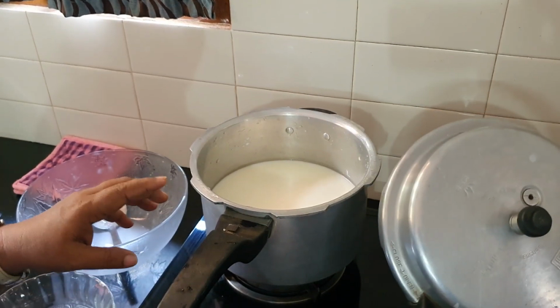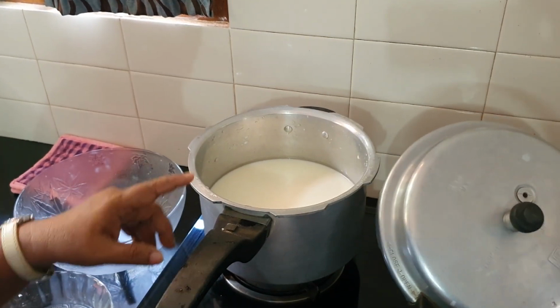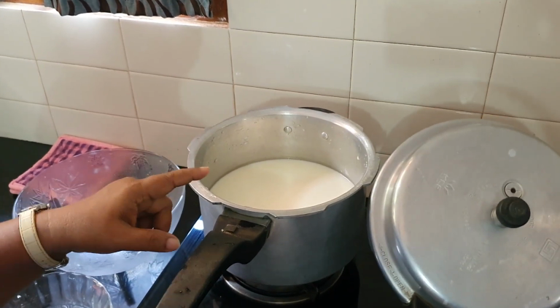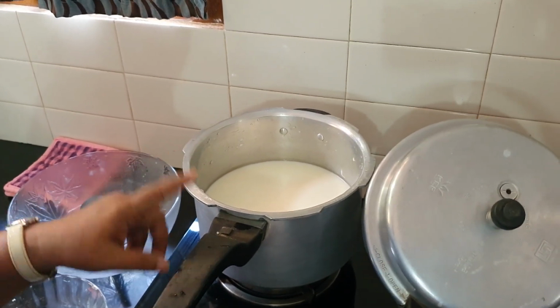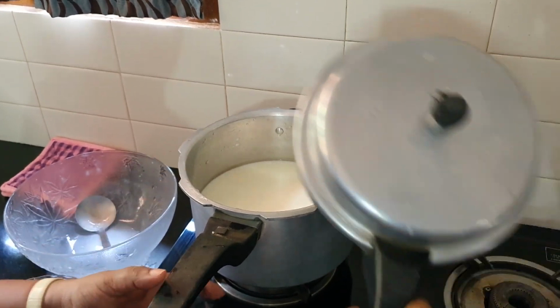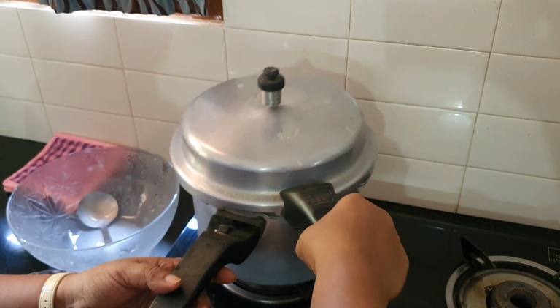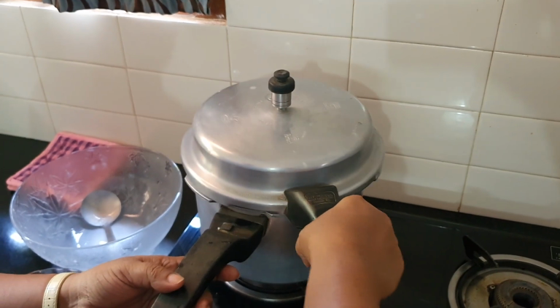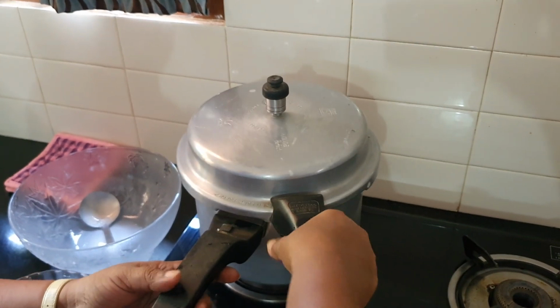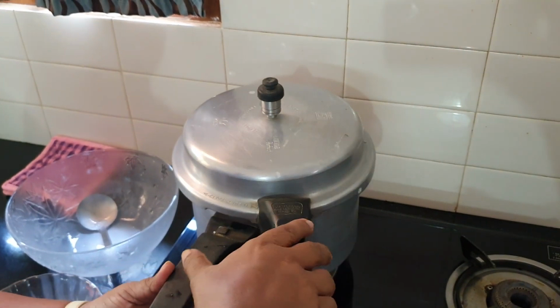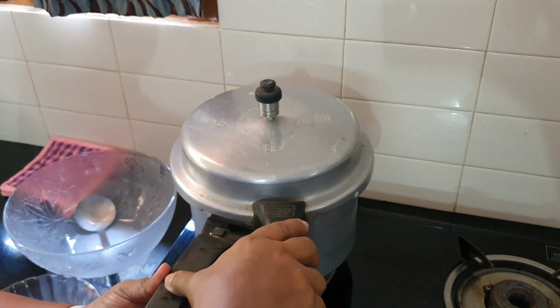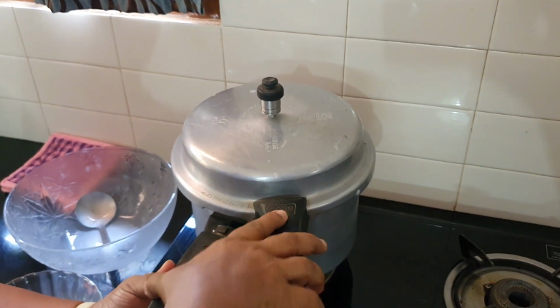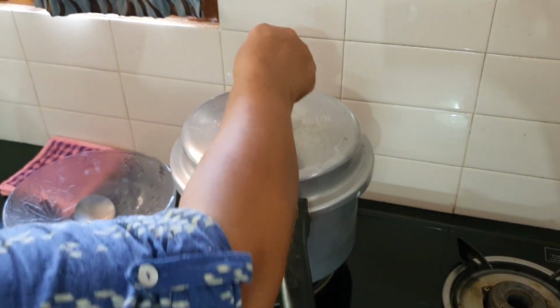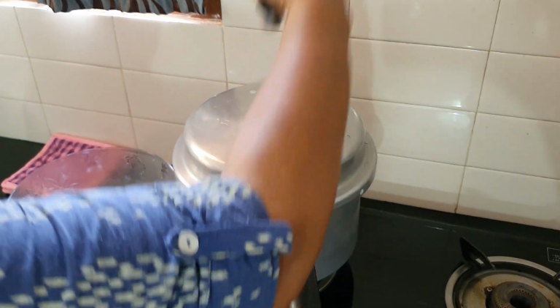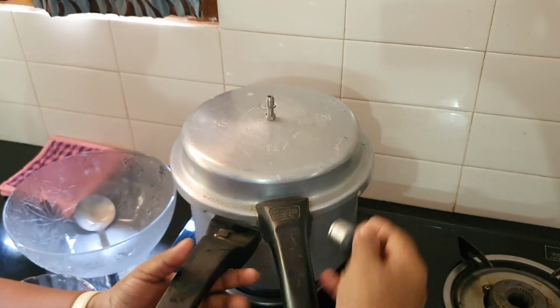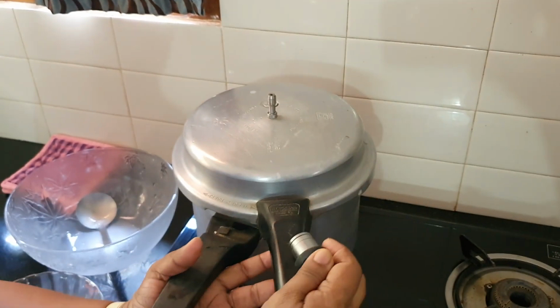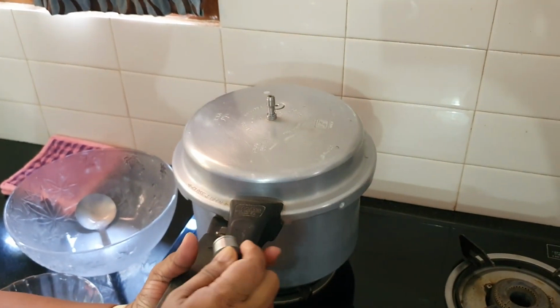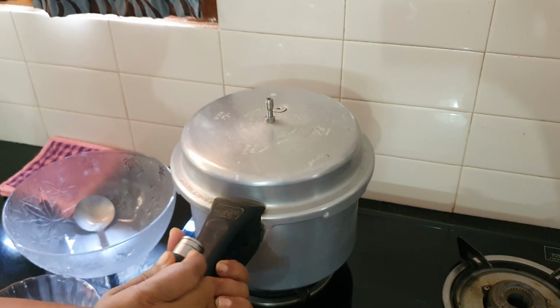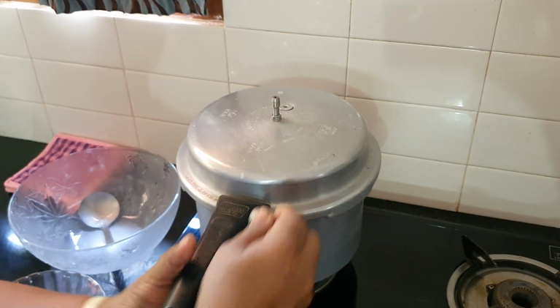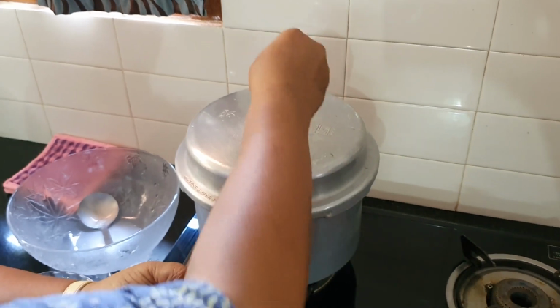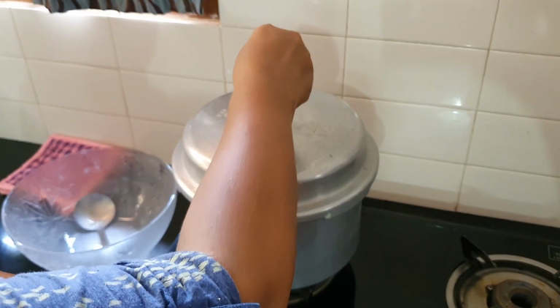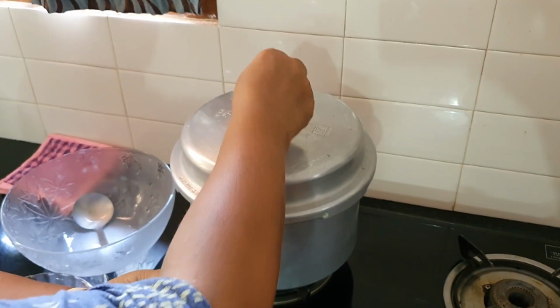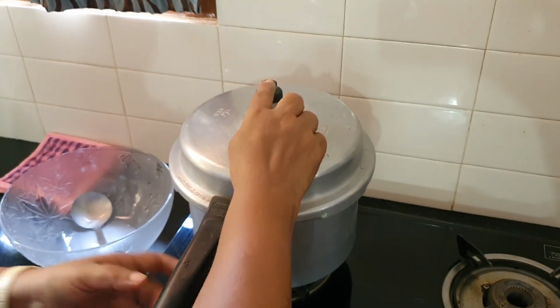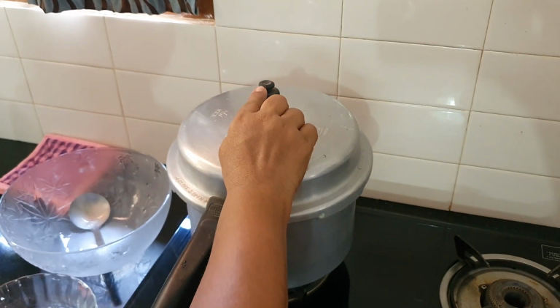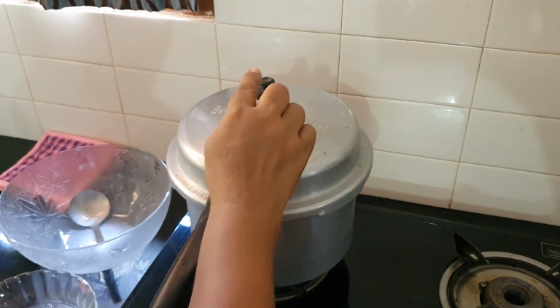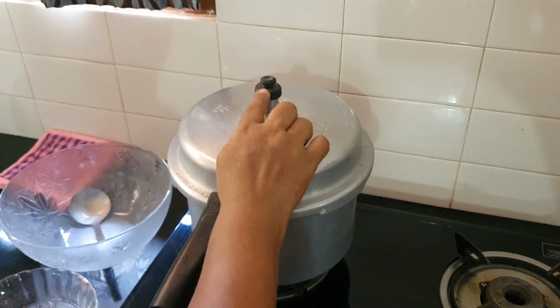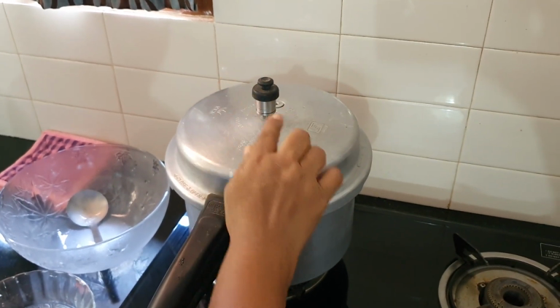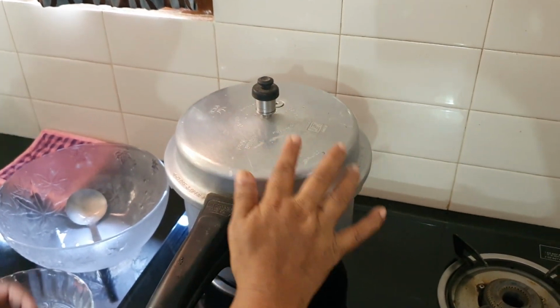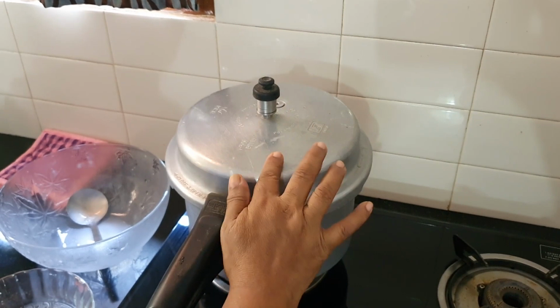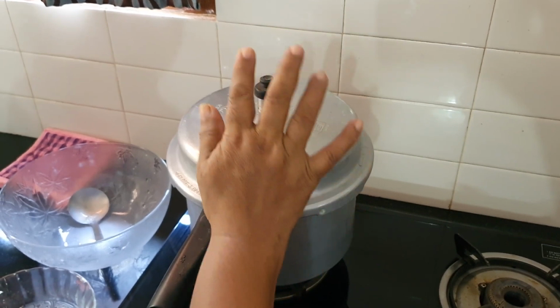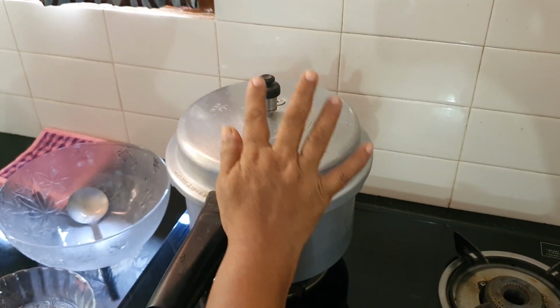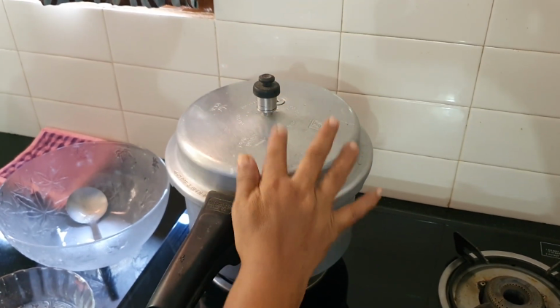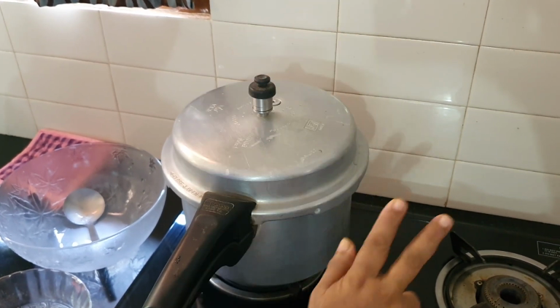I will stir in a bowl. When I stir it up, I will add some water and stir in a bowl for about 20 minutes.